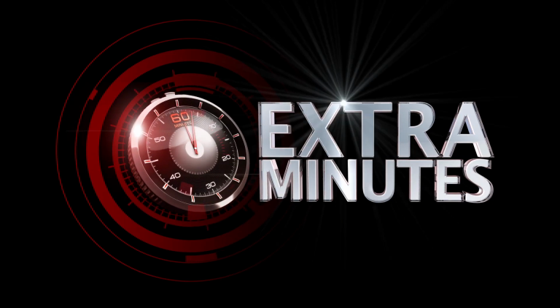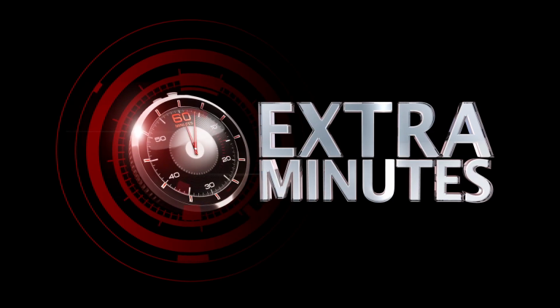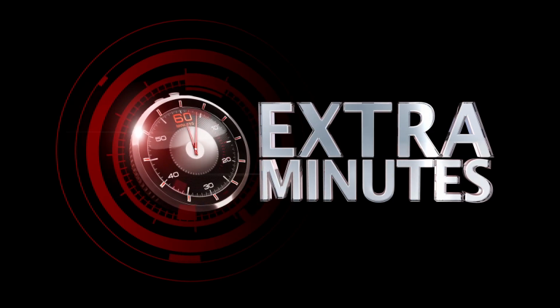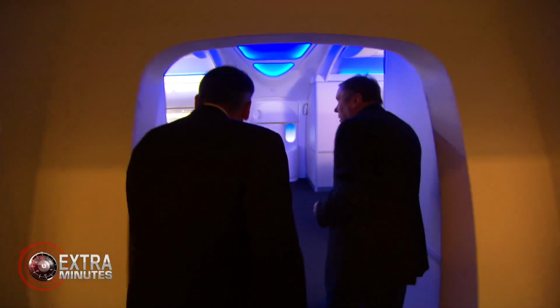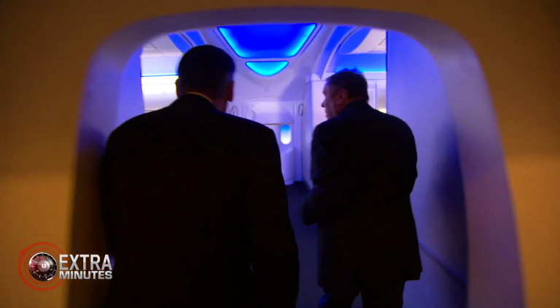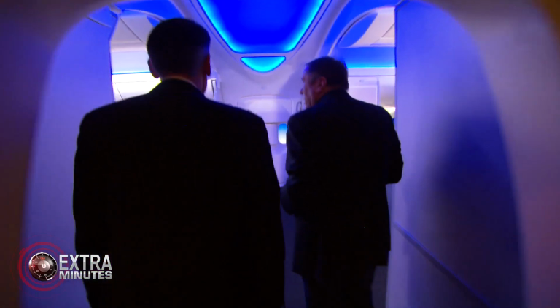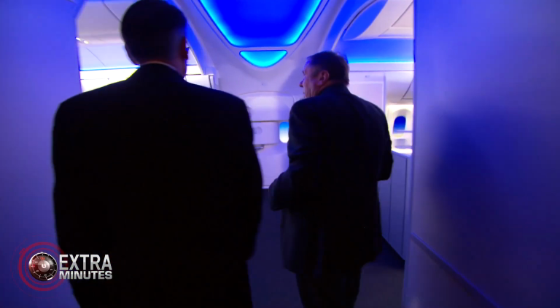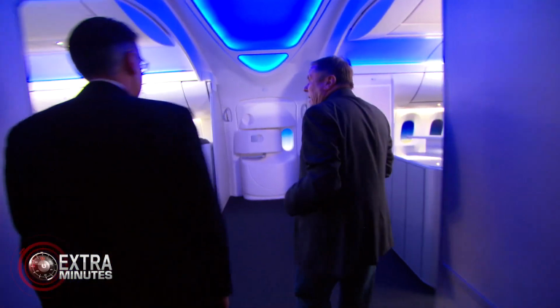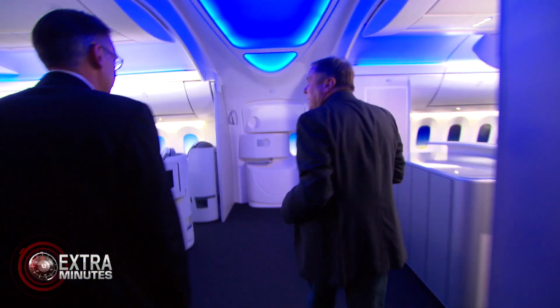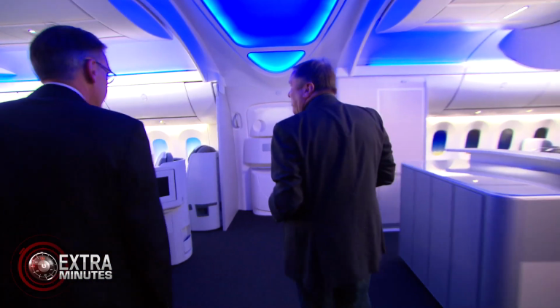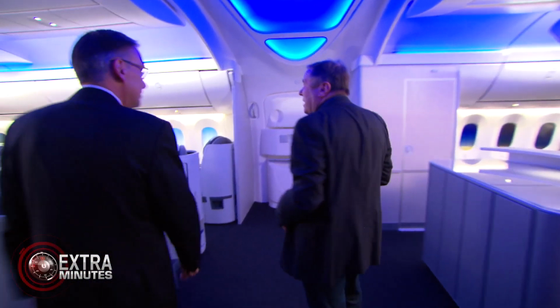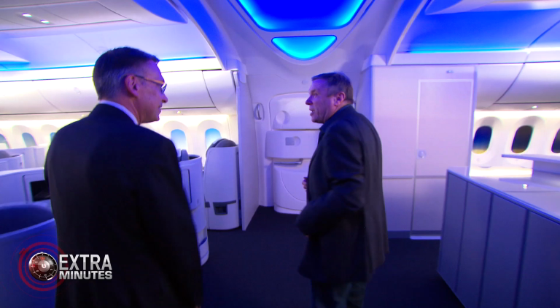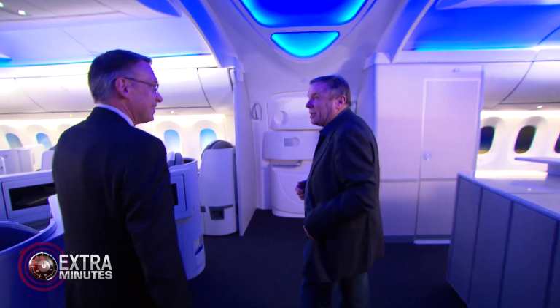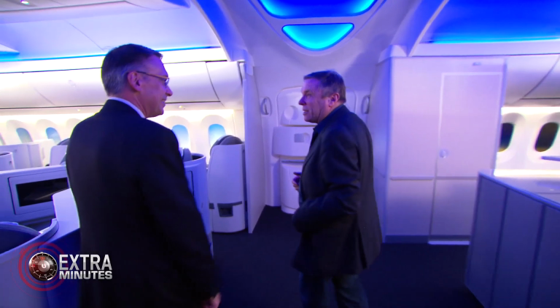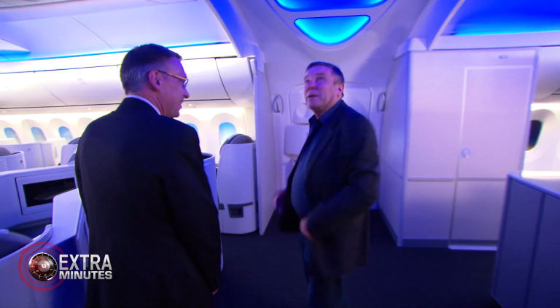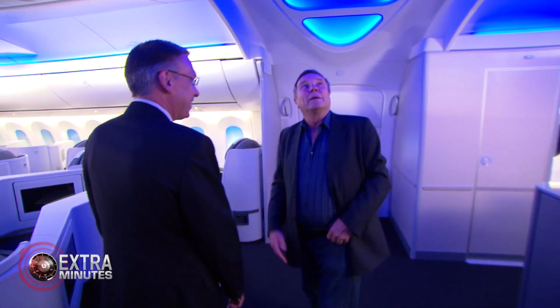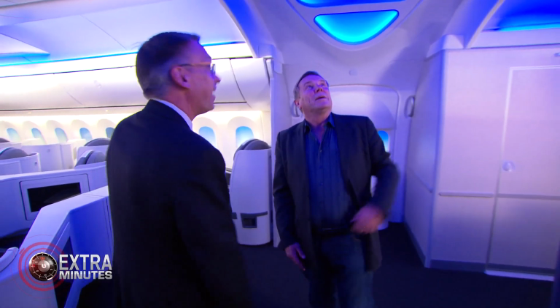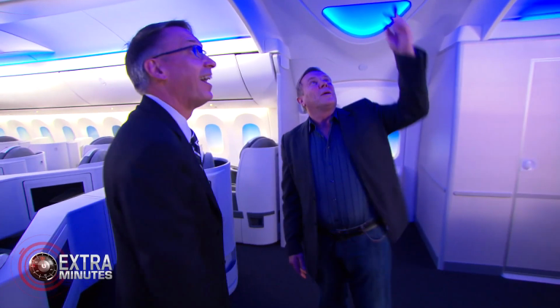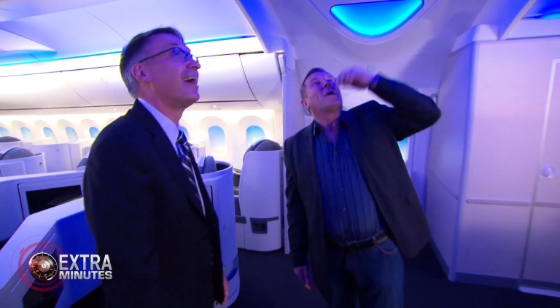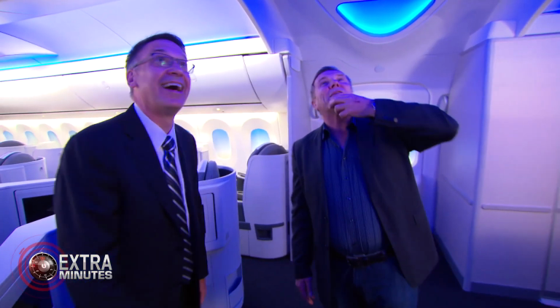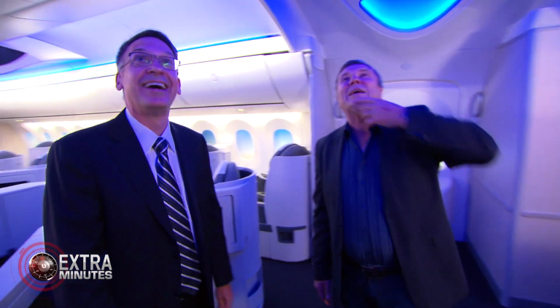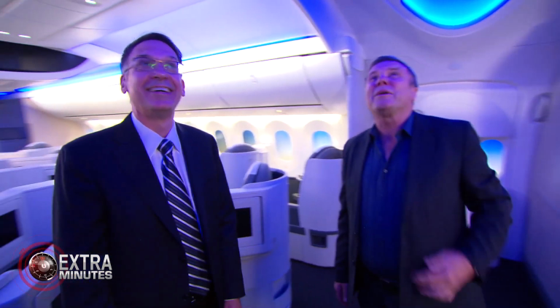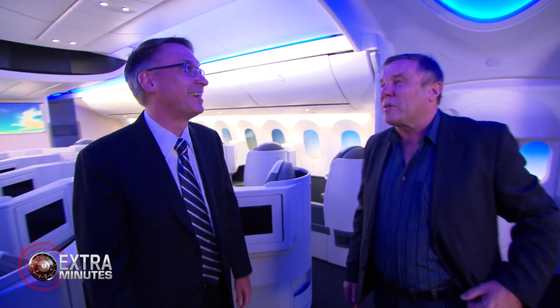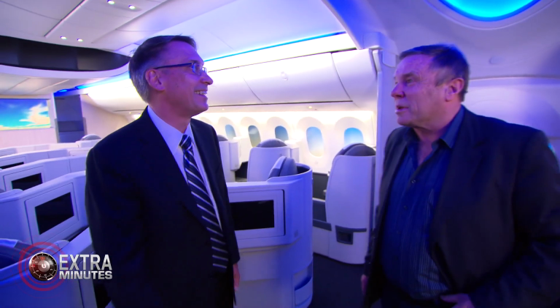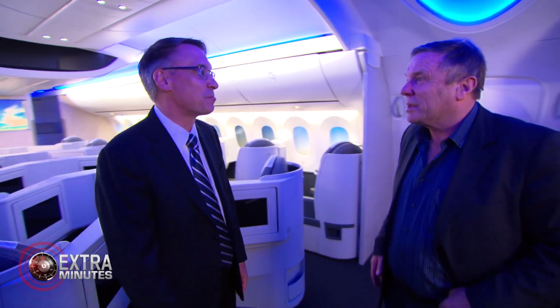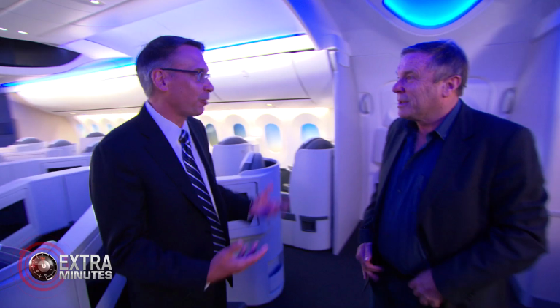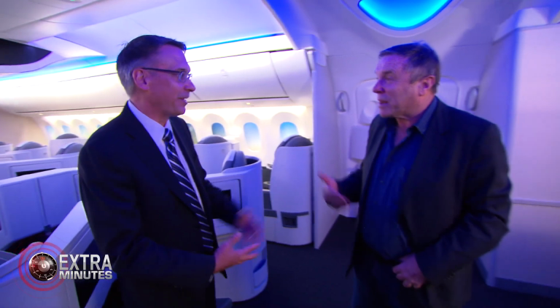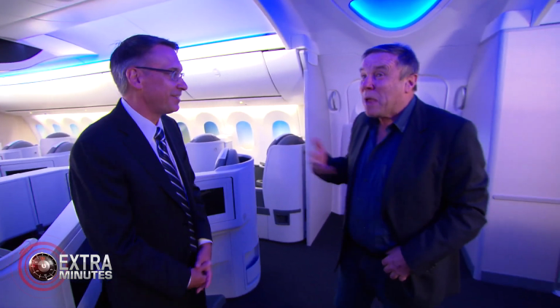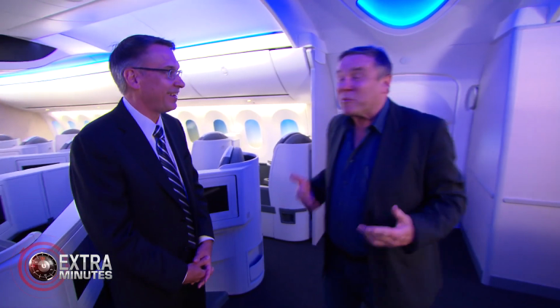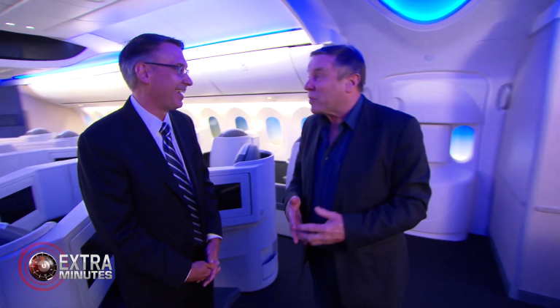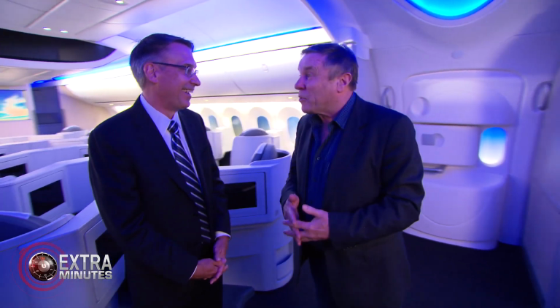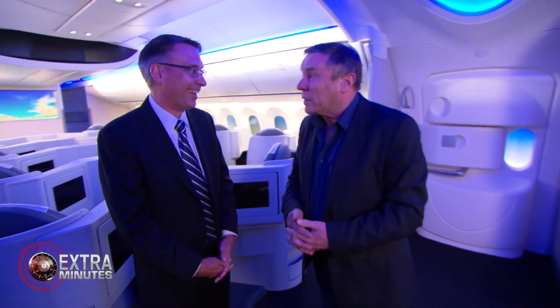Extra Minutes. It is fantastic. Look at the height — it's like a cathedral, isn't it? Oh, it's a beautiful airplane. It makes me want to speak quietly.